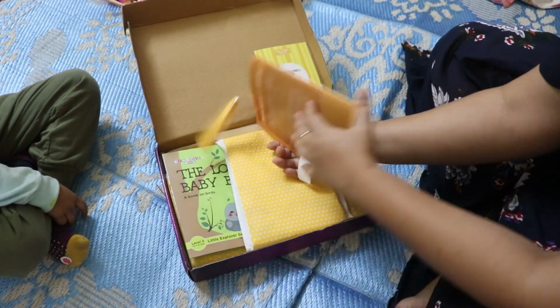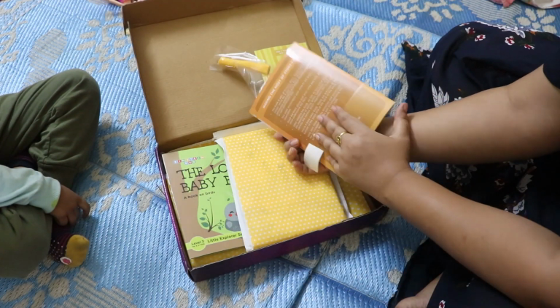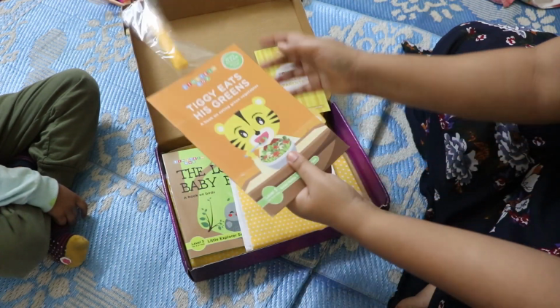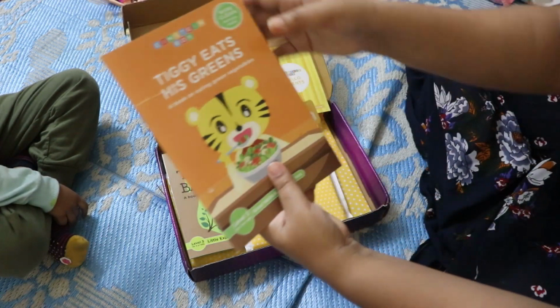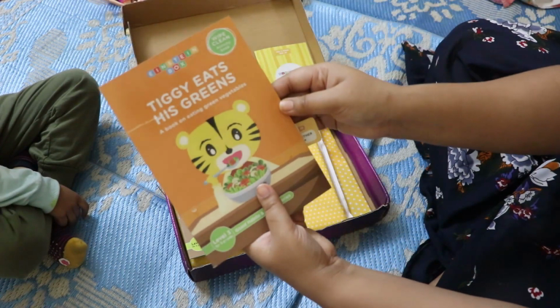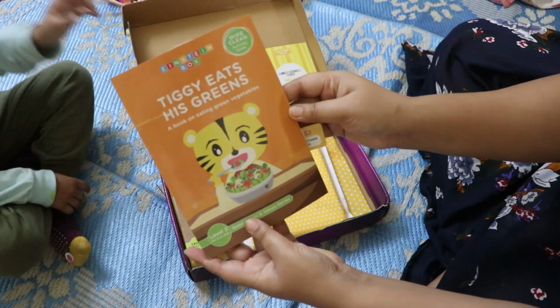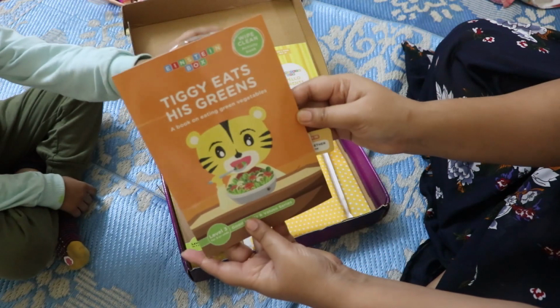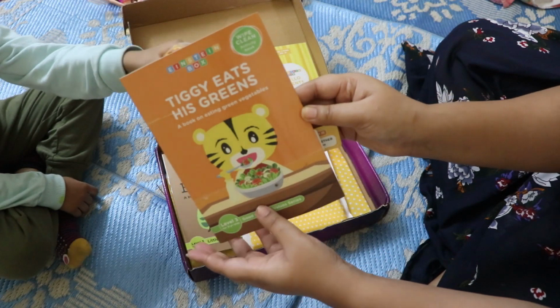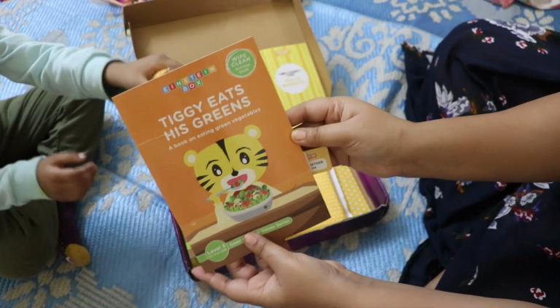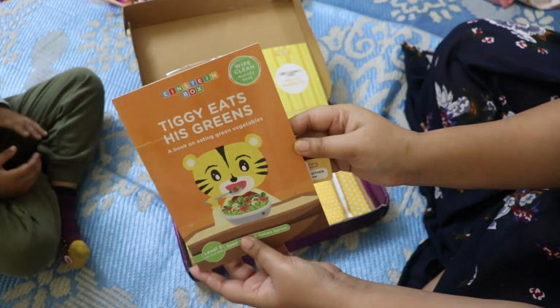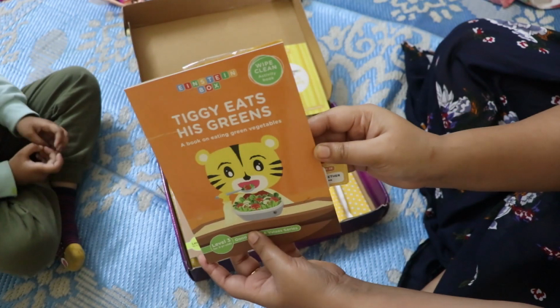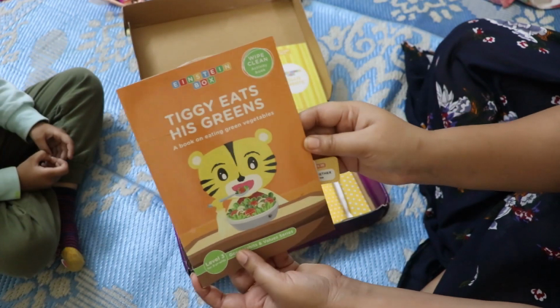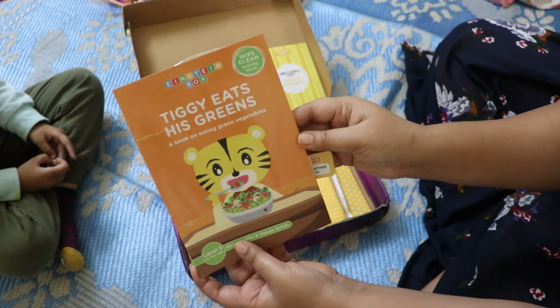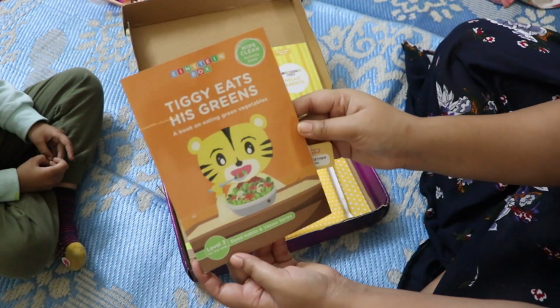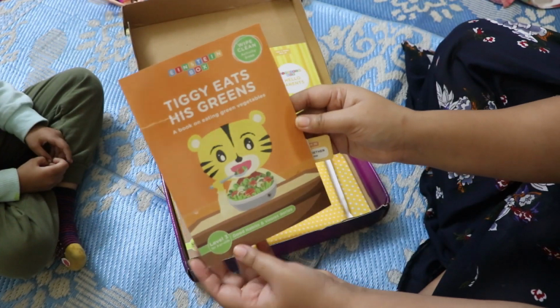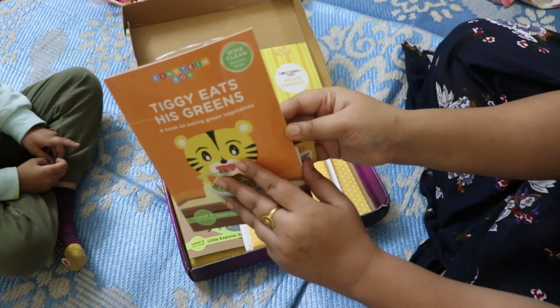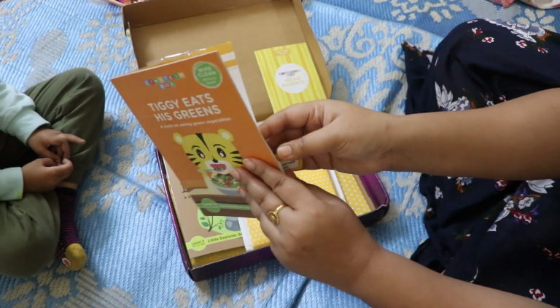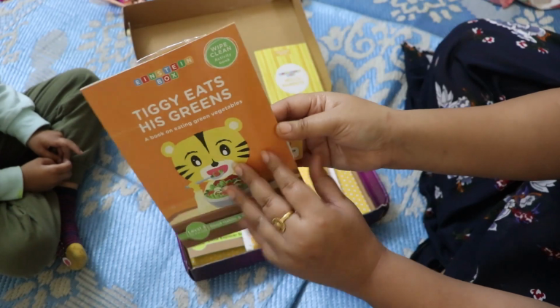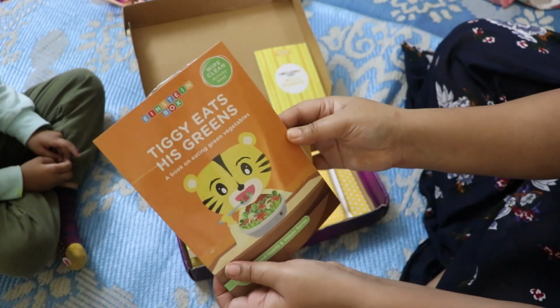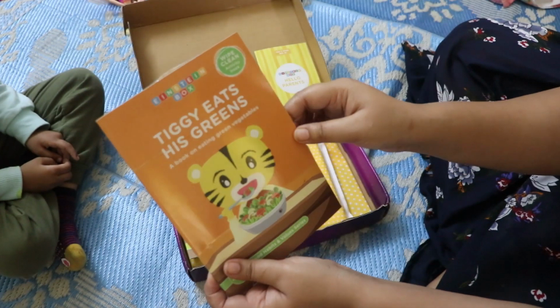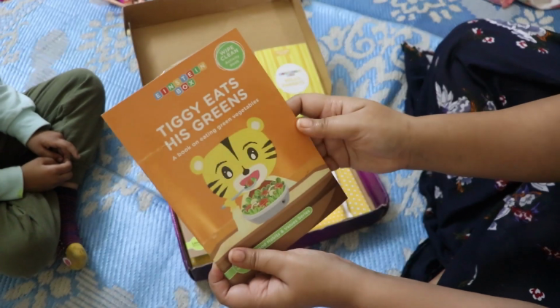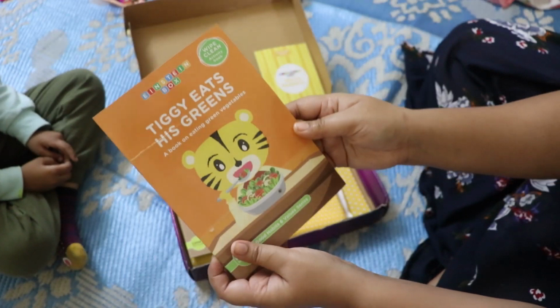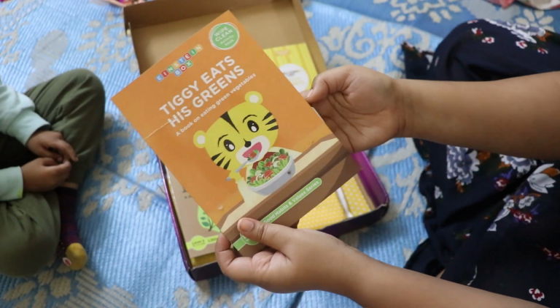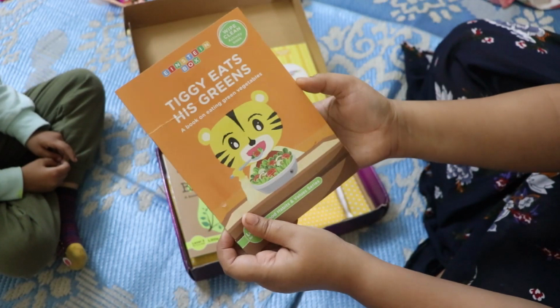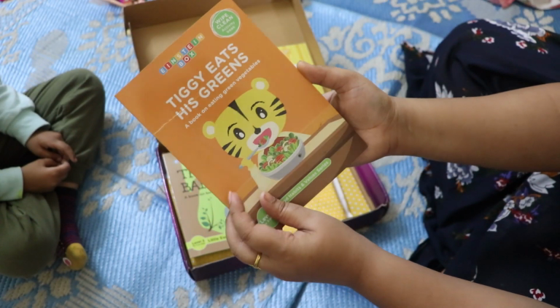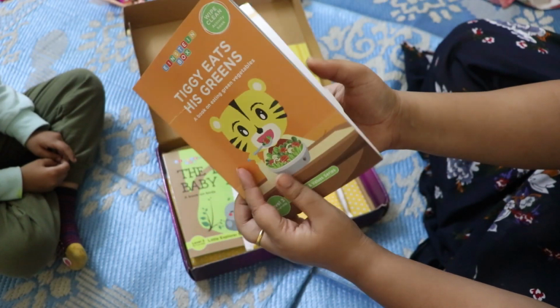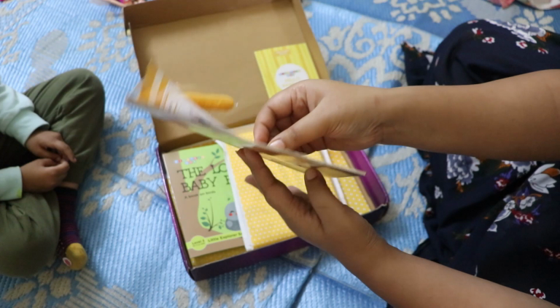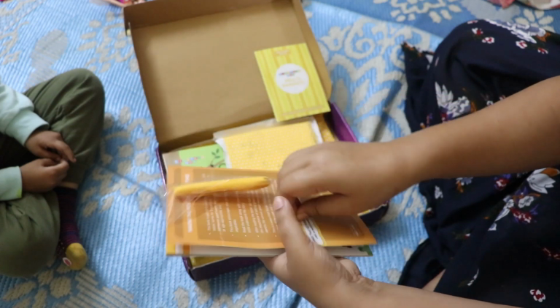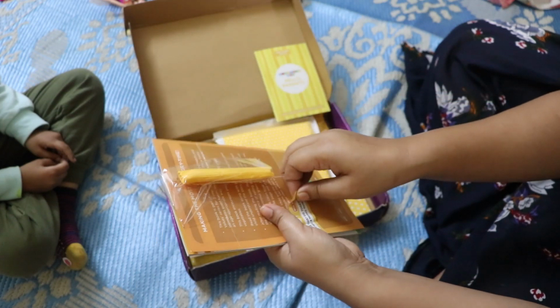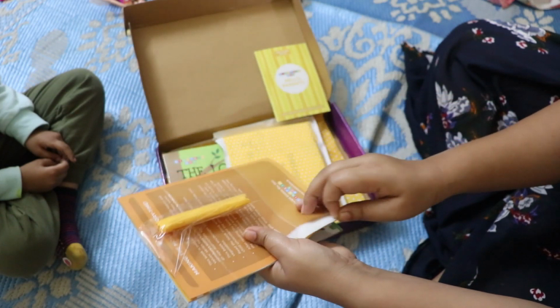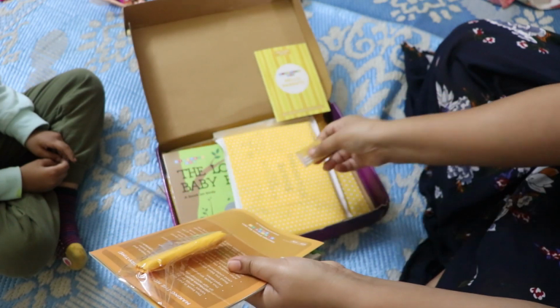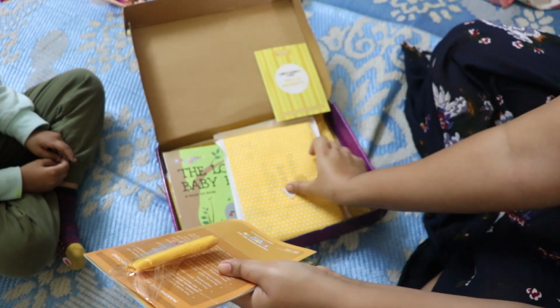The first book is 'Tigi Eats His Greens.' This book is meant to encourage children to eat green vegetables, which makes it a great read for little ones.